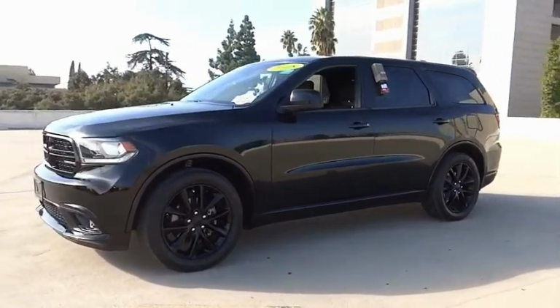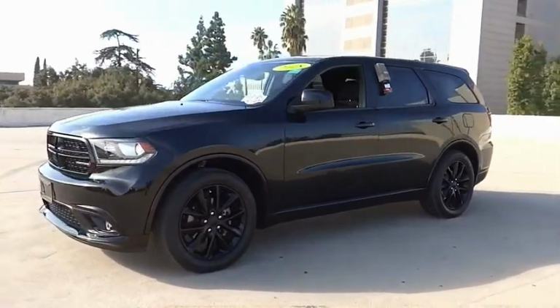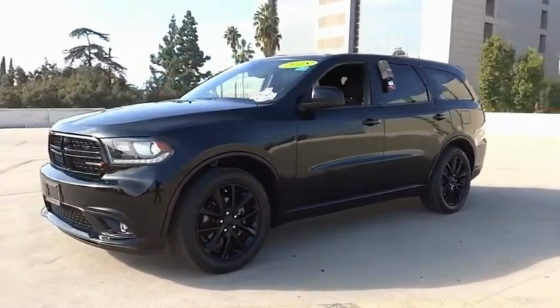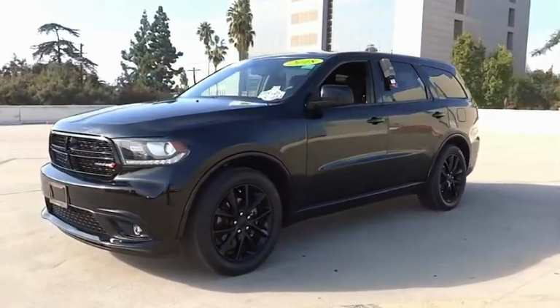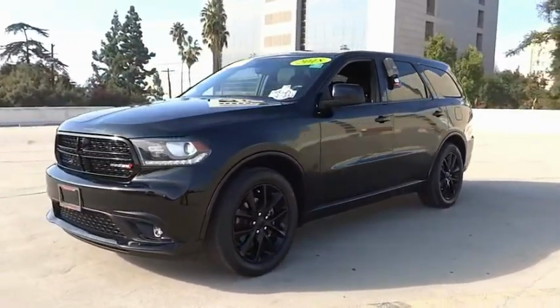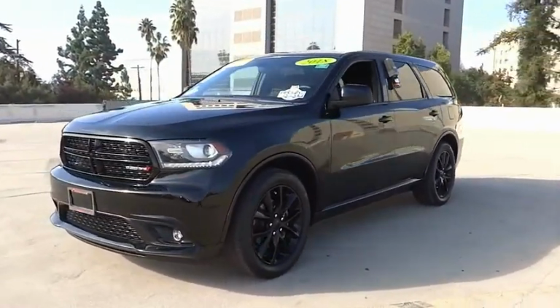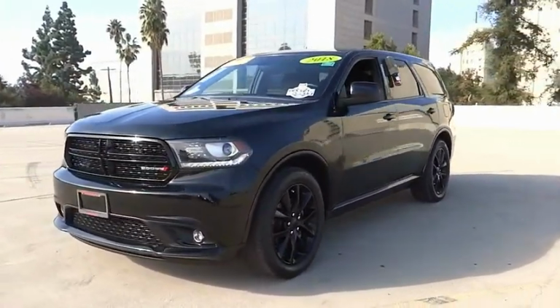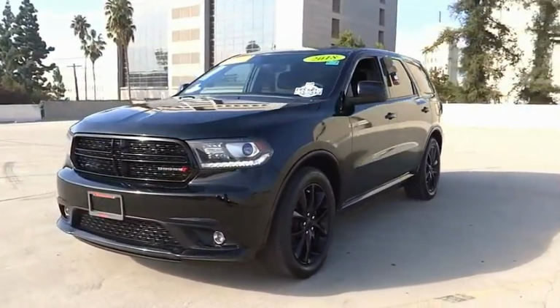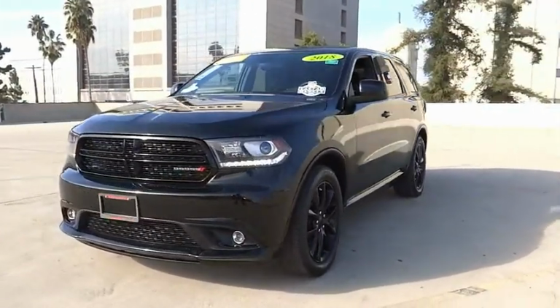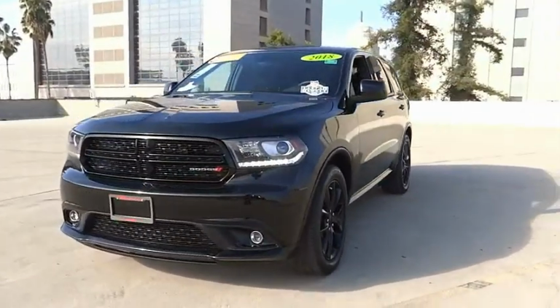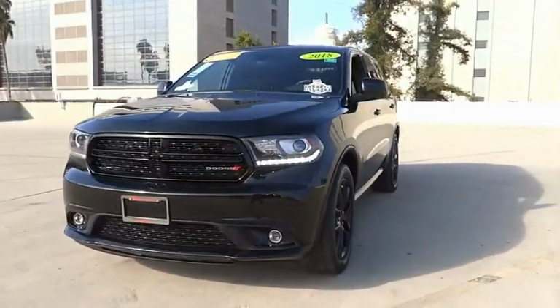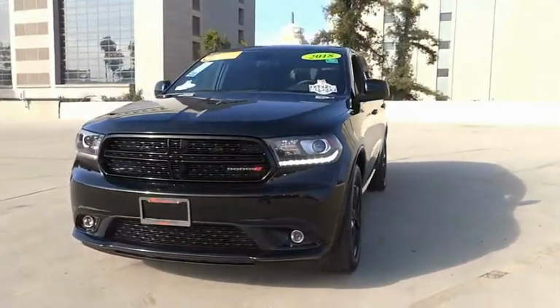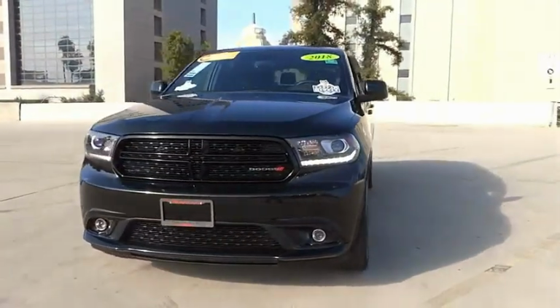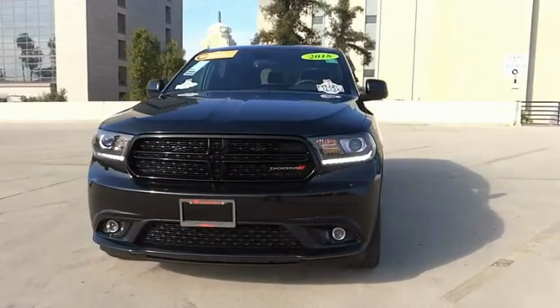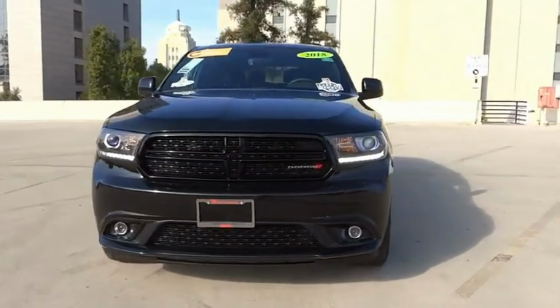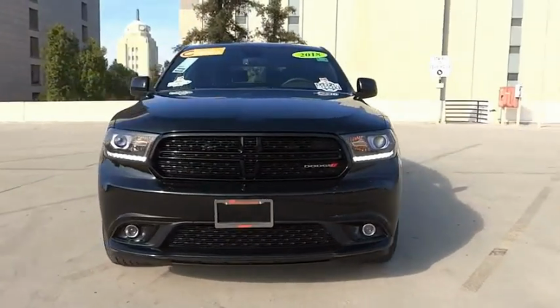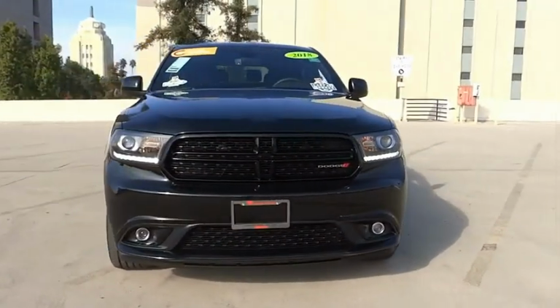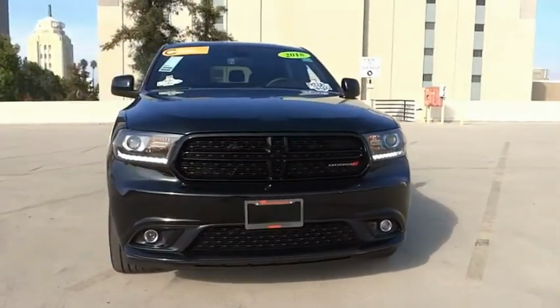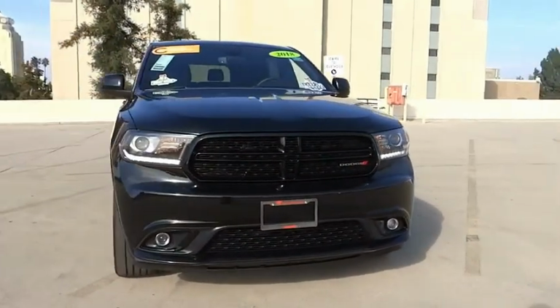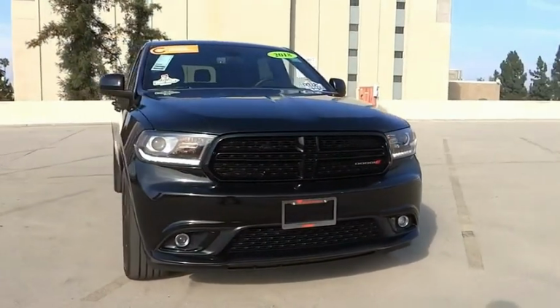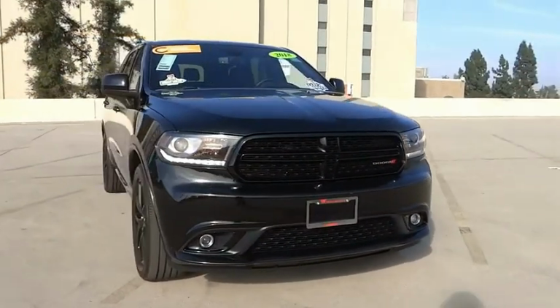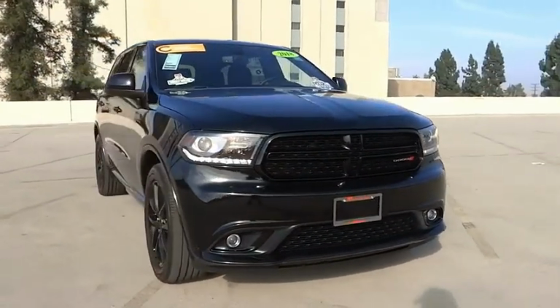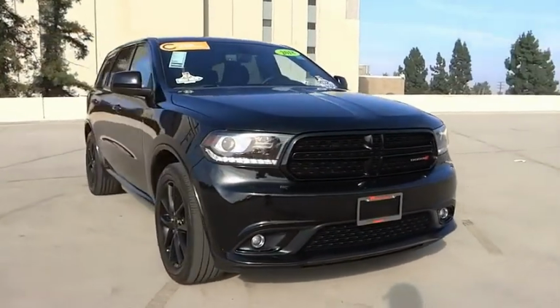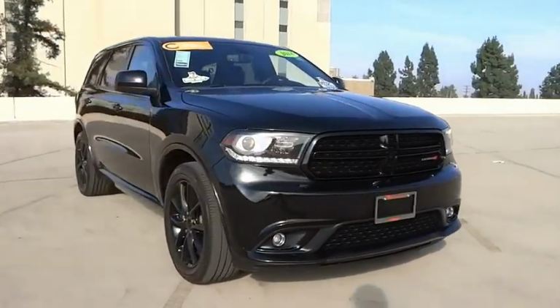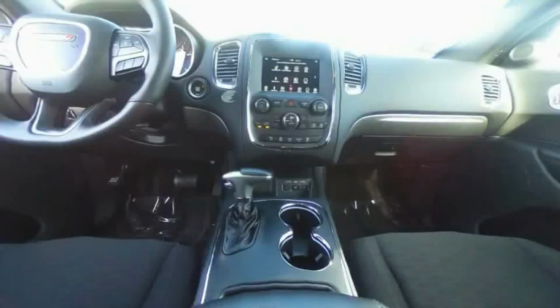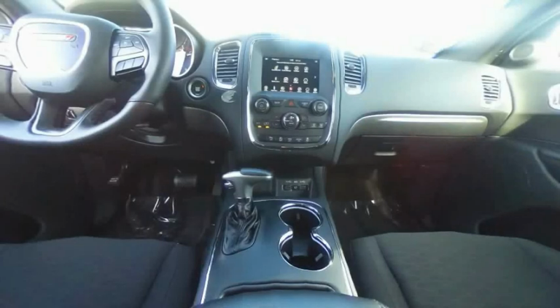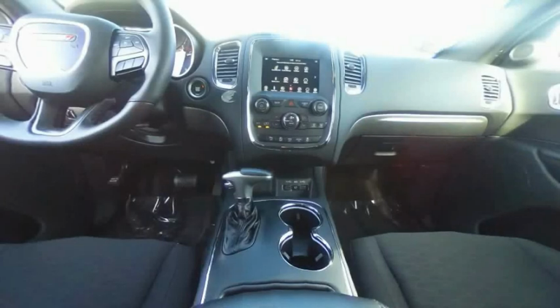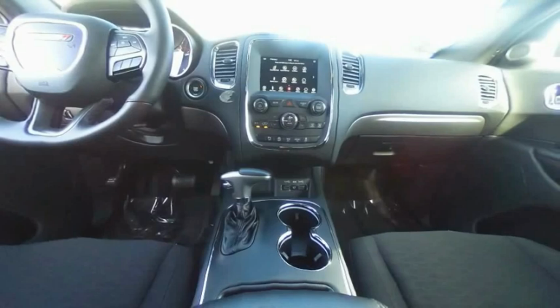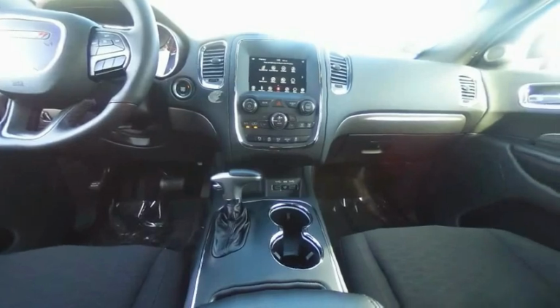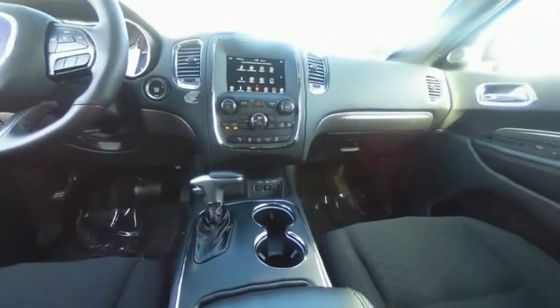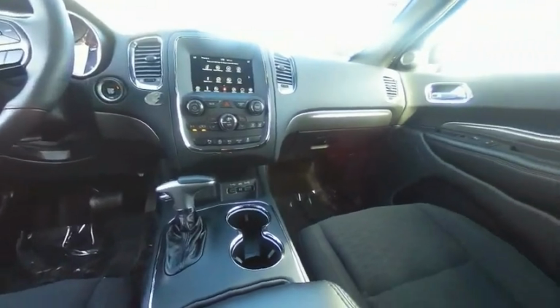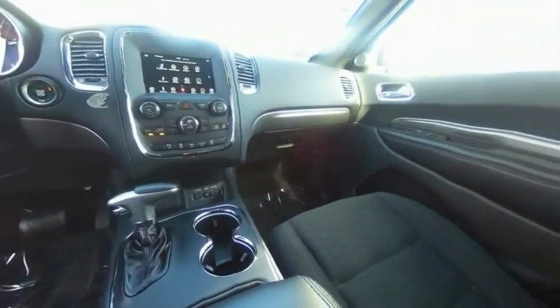alloy wheels, brake assist, traction control, remote keyless entry, fog lights, four-wheel disc brakes, speed control, rear window defroster, rear window wiper.